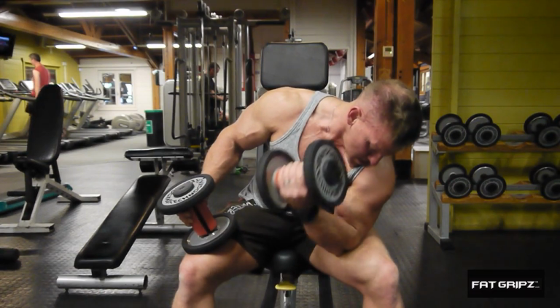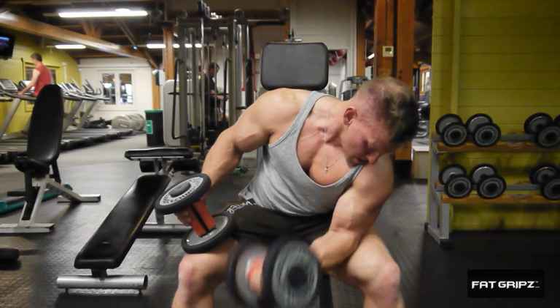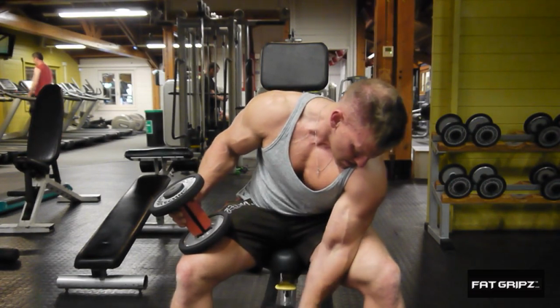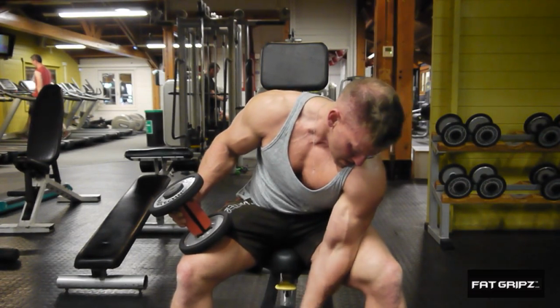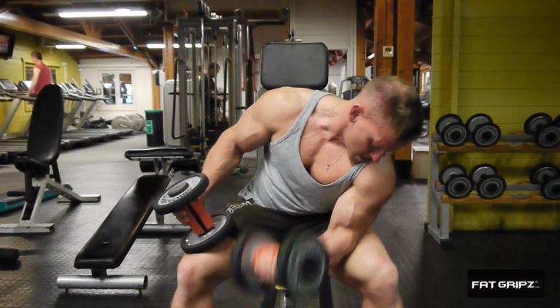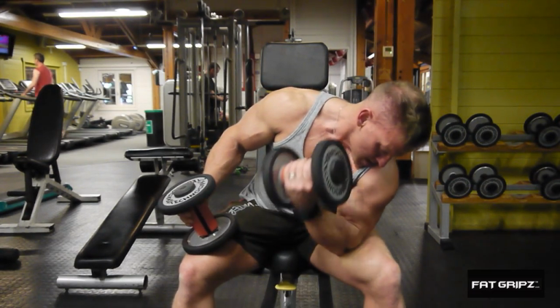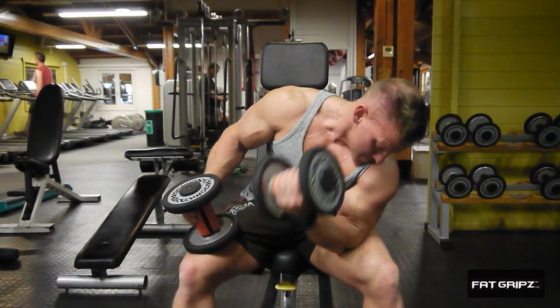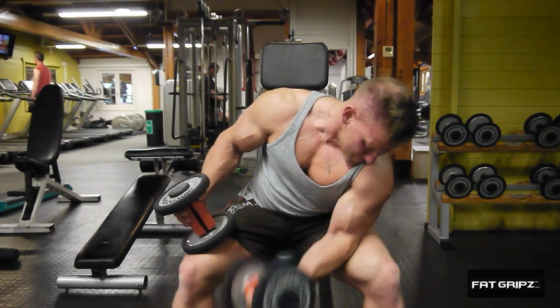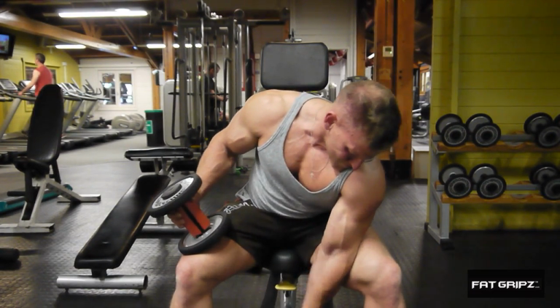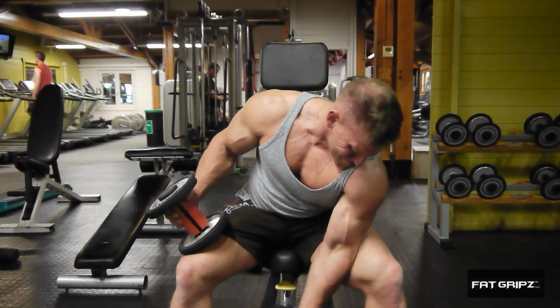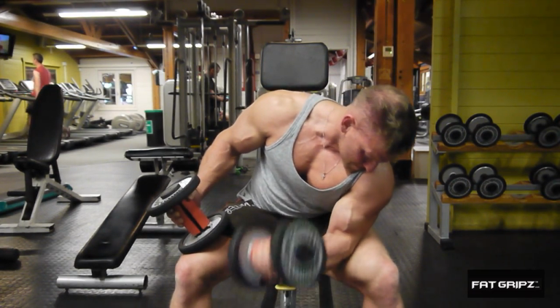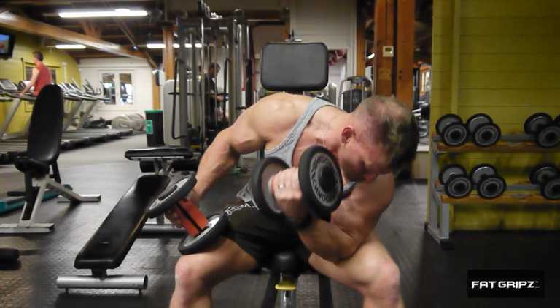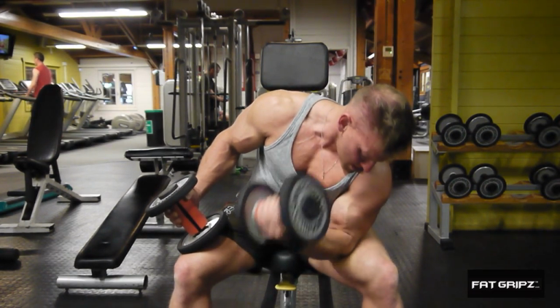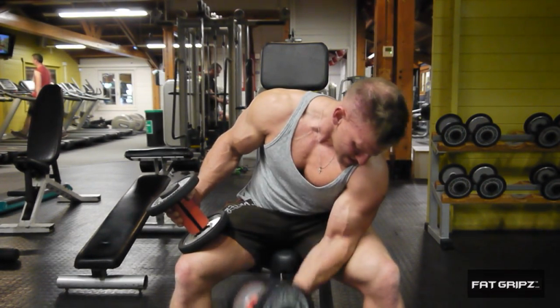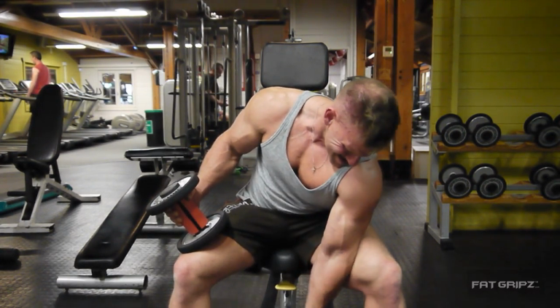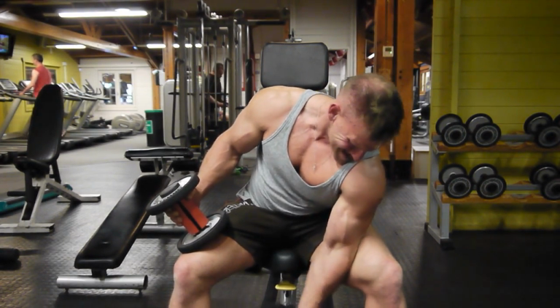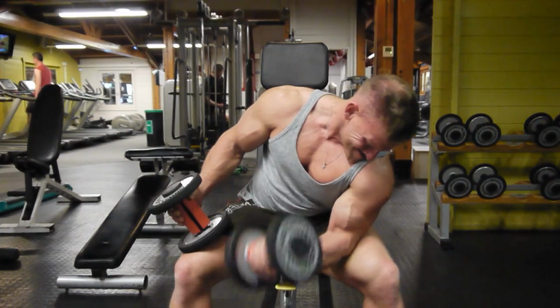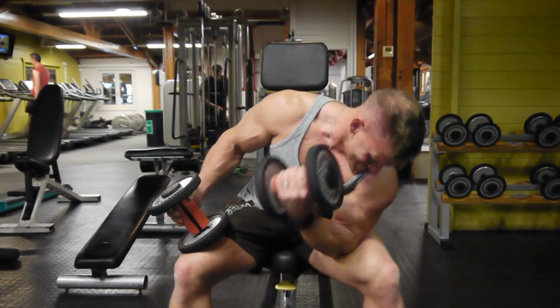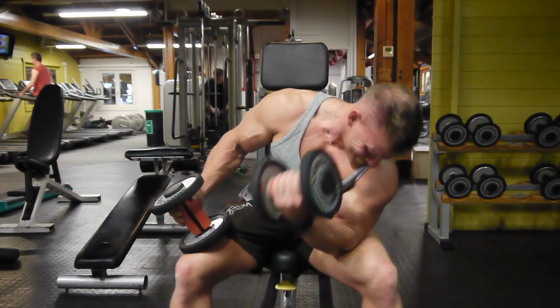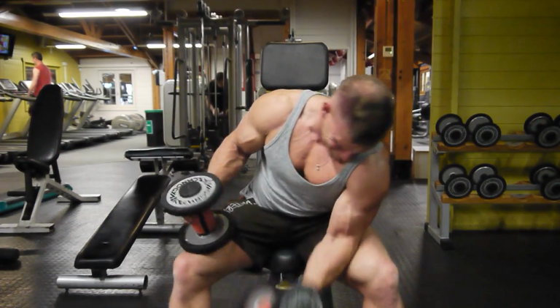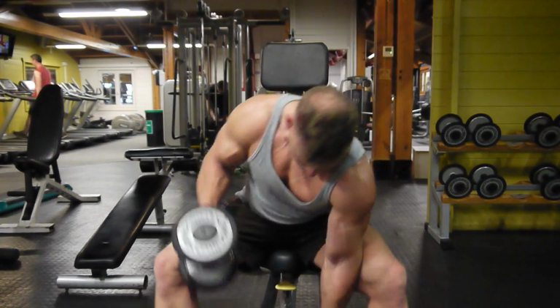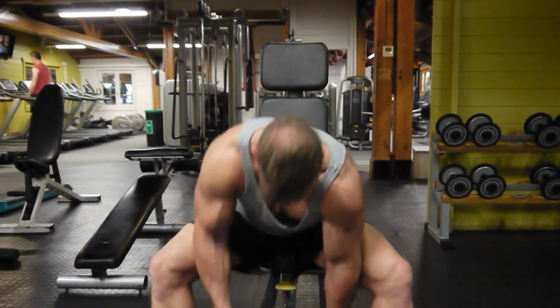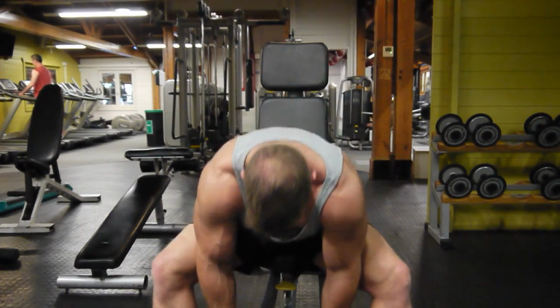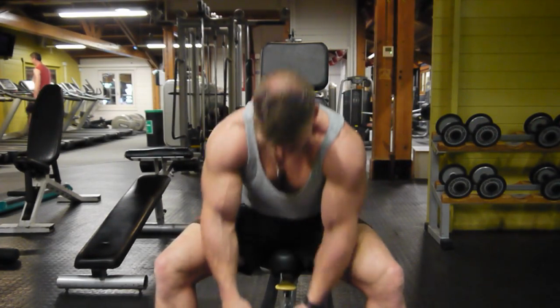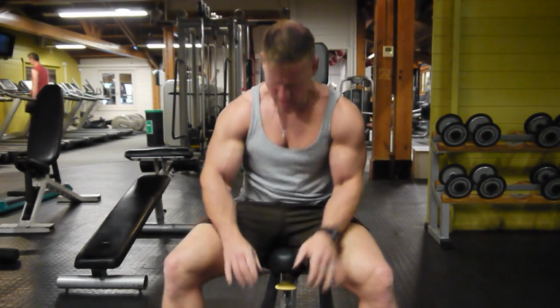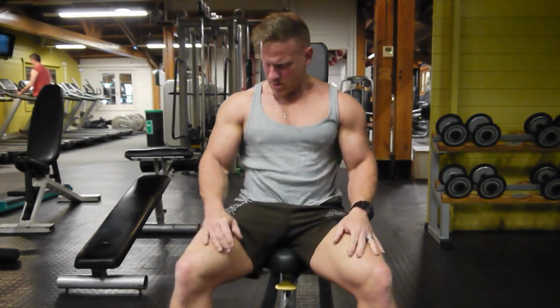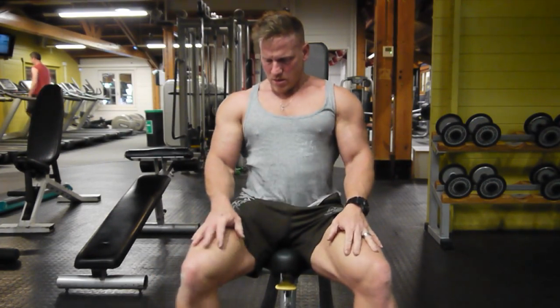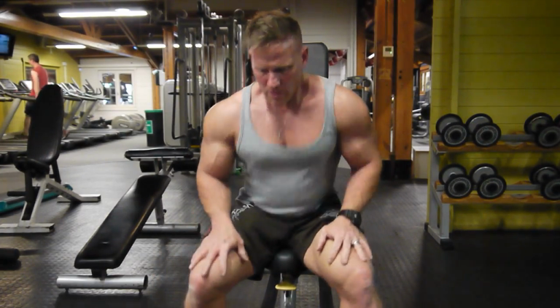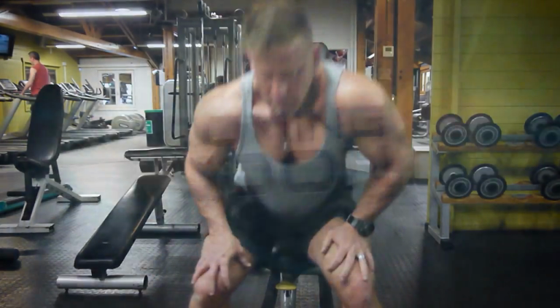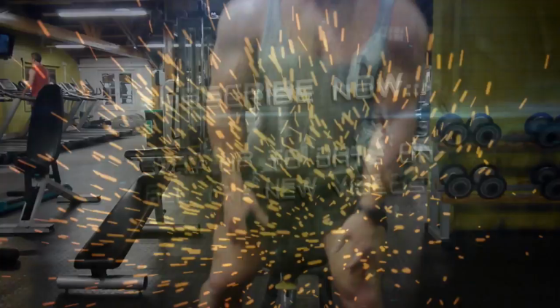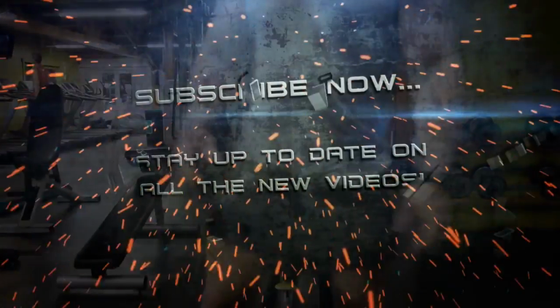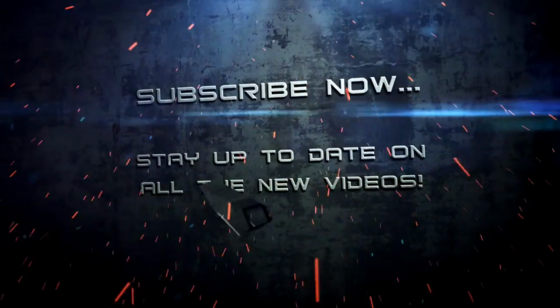Especially when you're using the fat grips. Thanks again for tuning into Mitch Gosling TV — carry on subscribing, sharing, and following, and go pop down to Body Power and see fat grips.